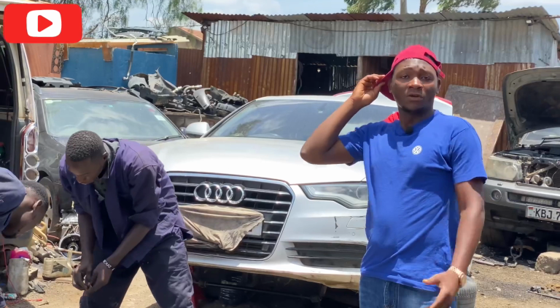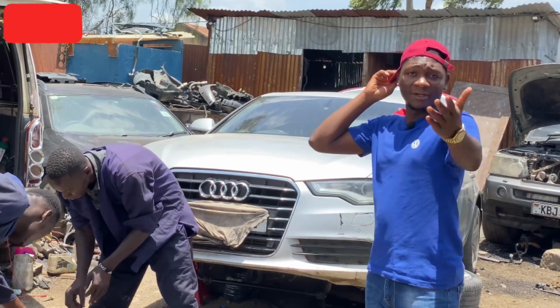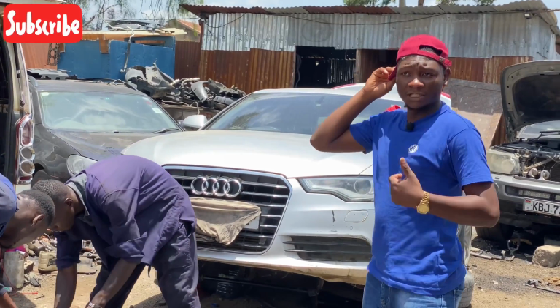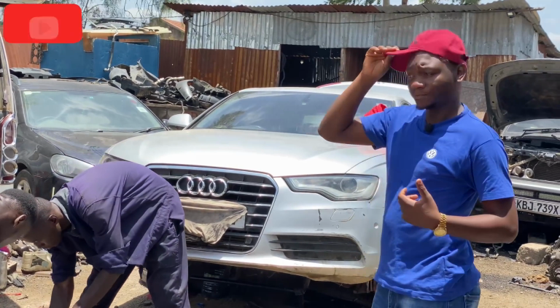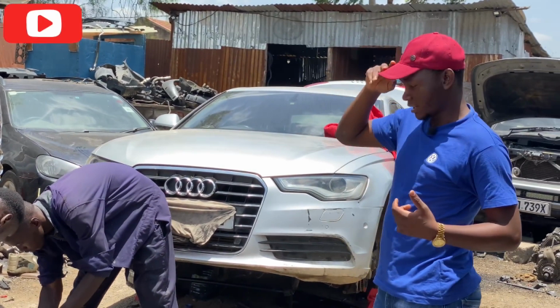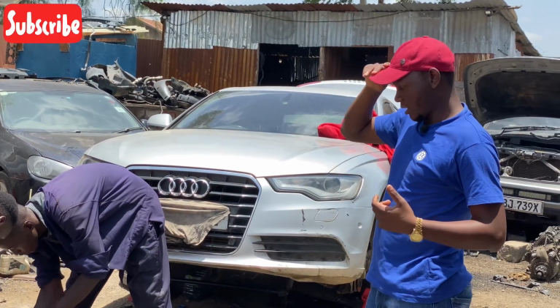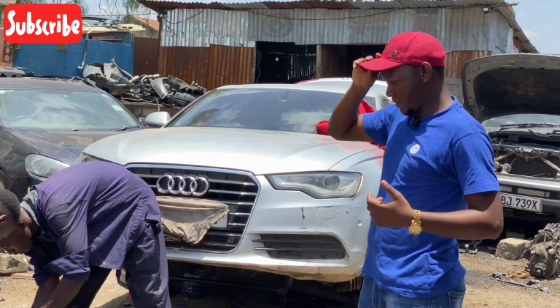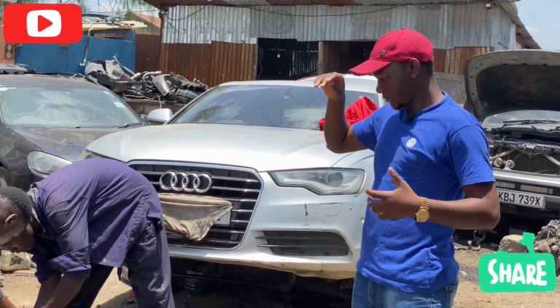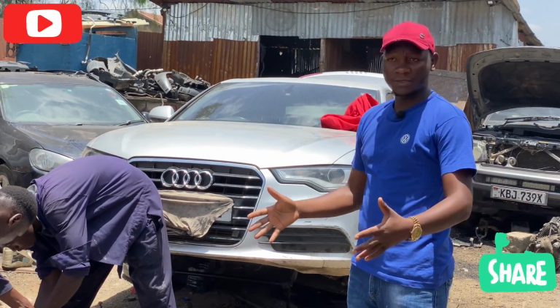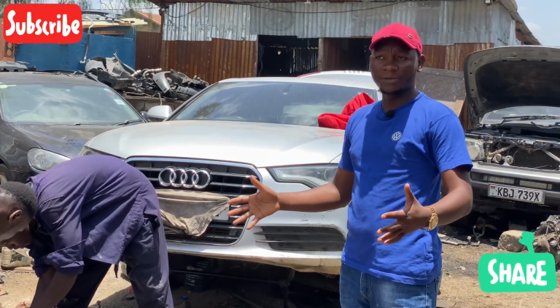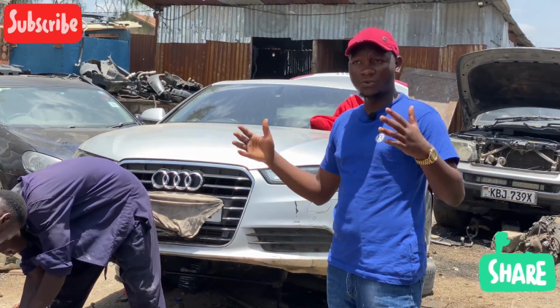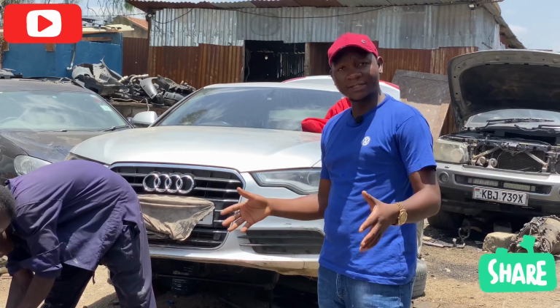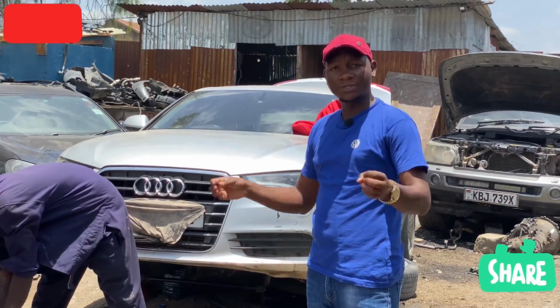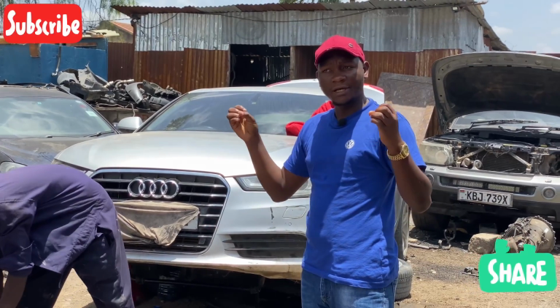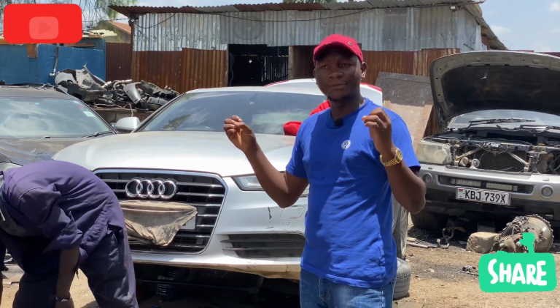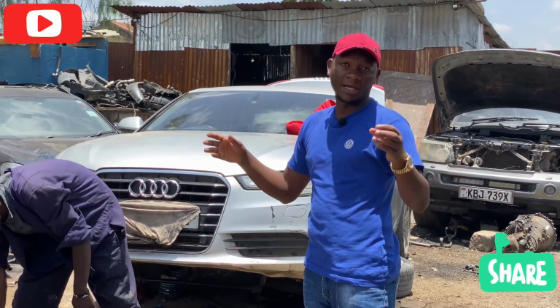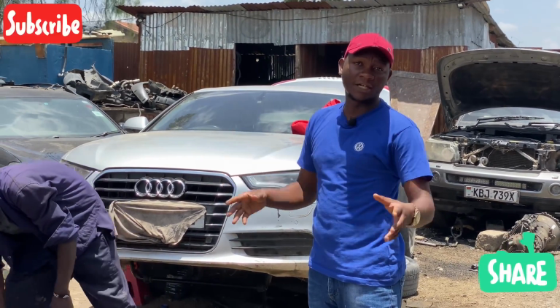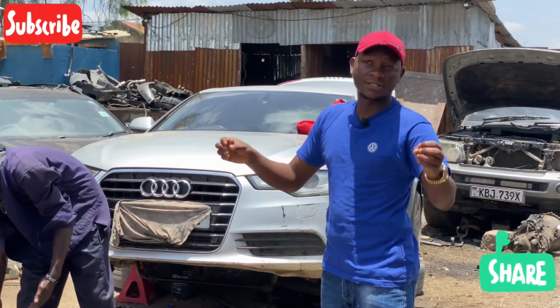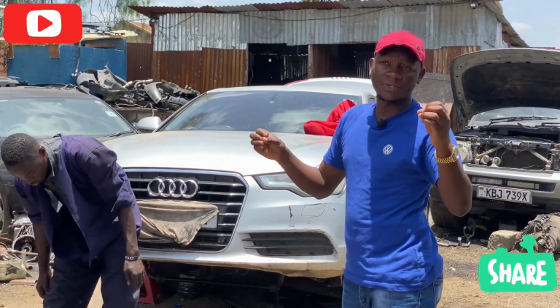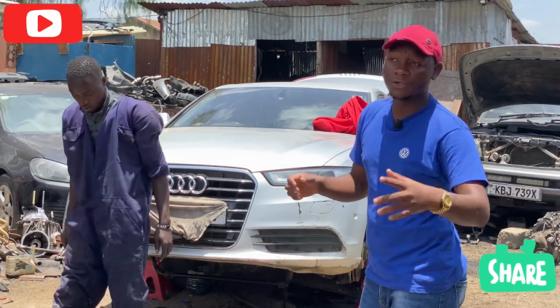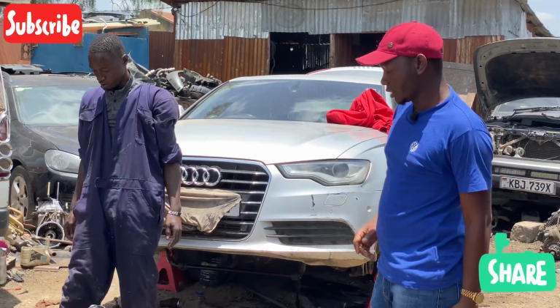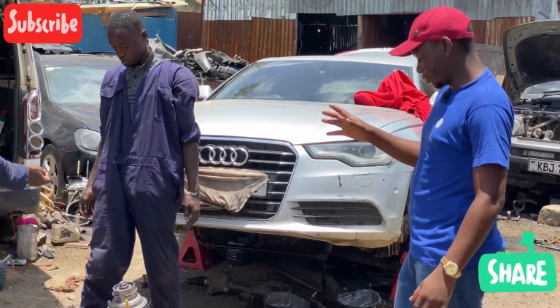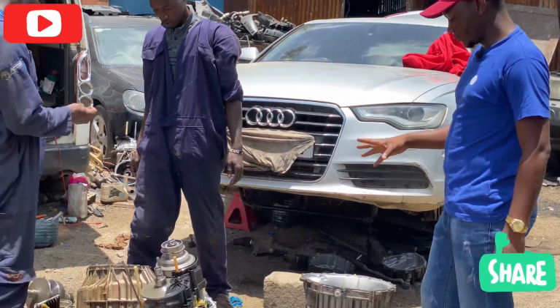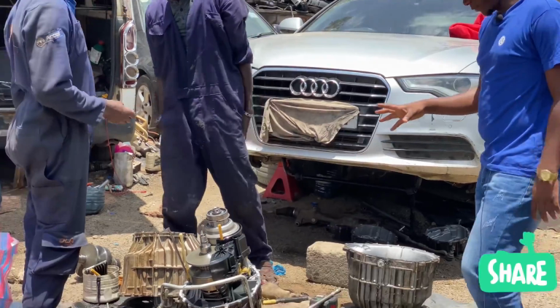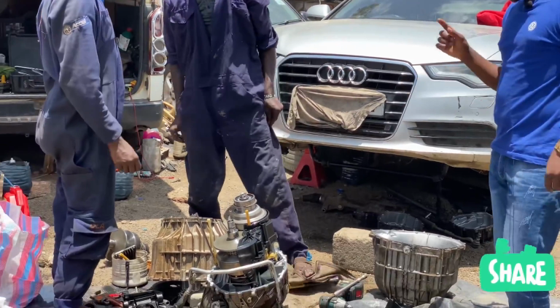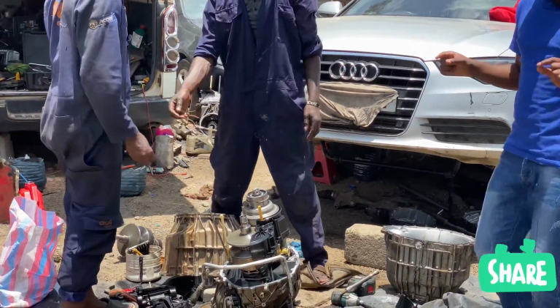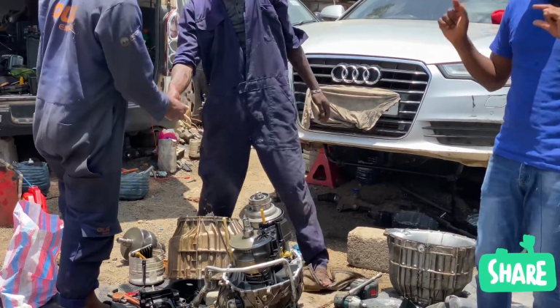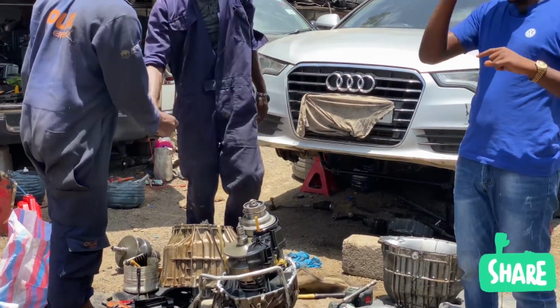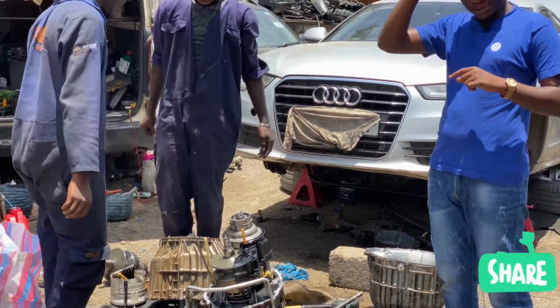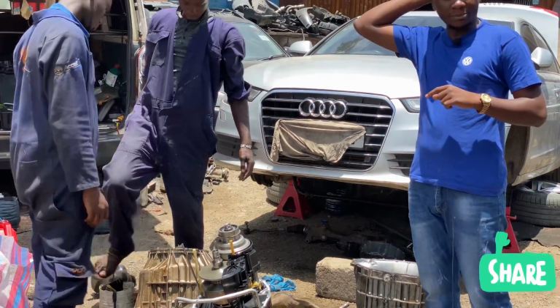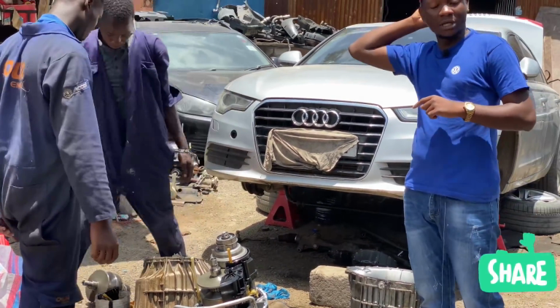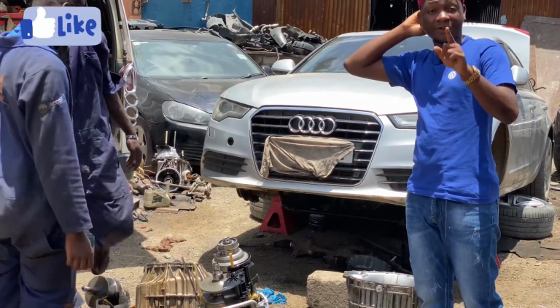Welcome everyone to the channel. Once again, here is where we will bring you conduct reviews, repair, DIYs as well as diagnosis. So on the channel today, we want to talk about a topic that we've never spoken about before.